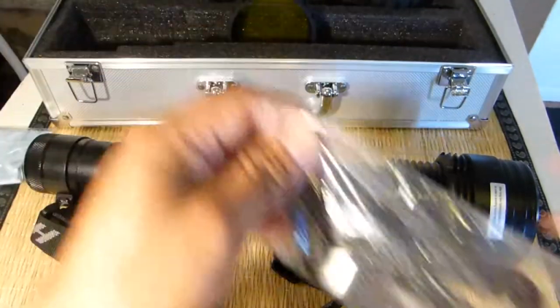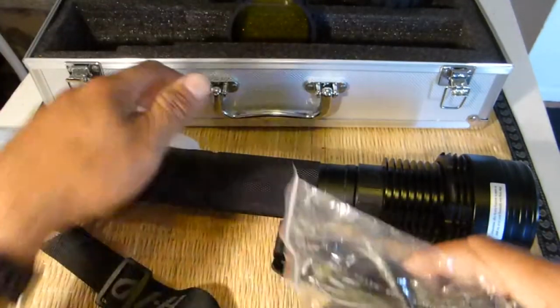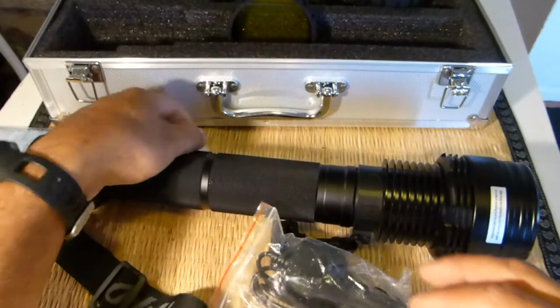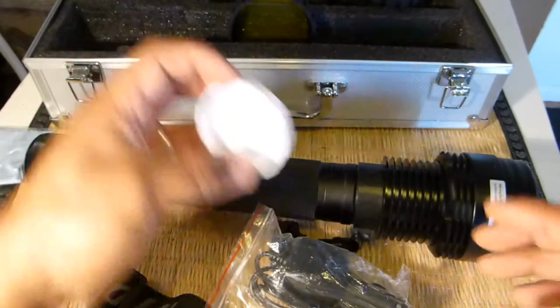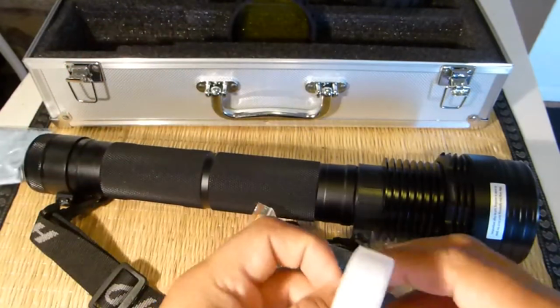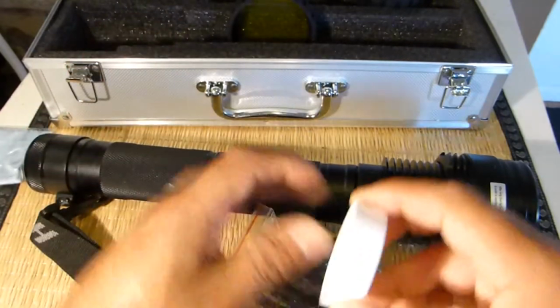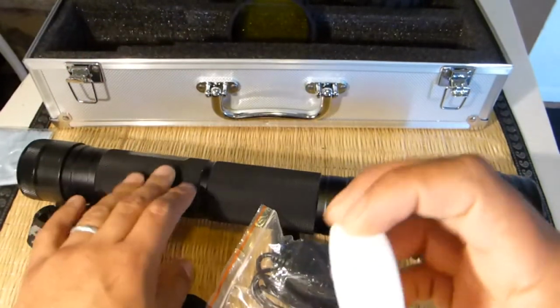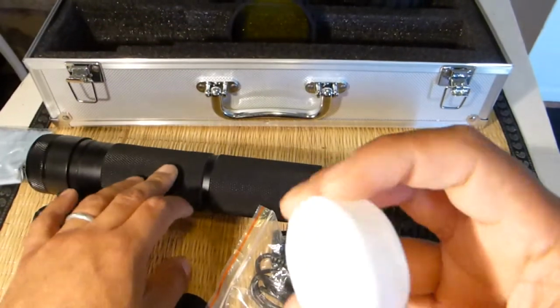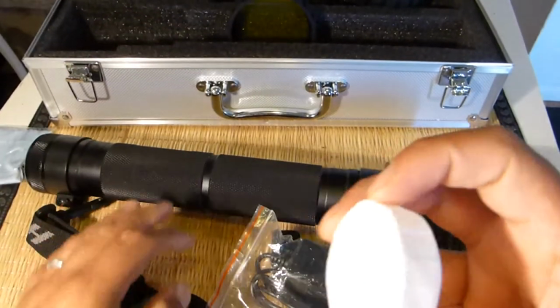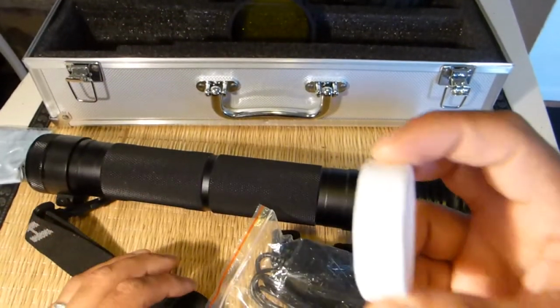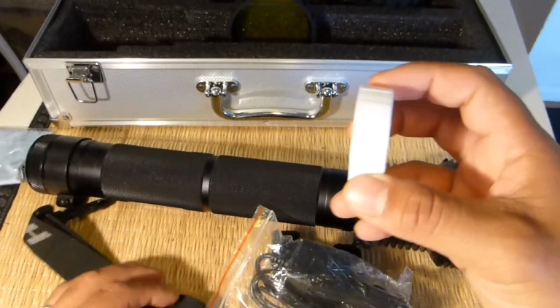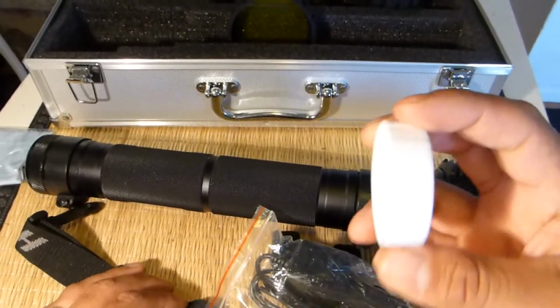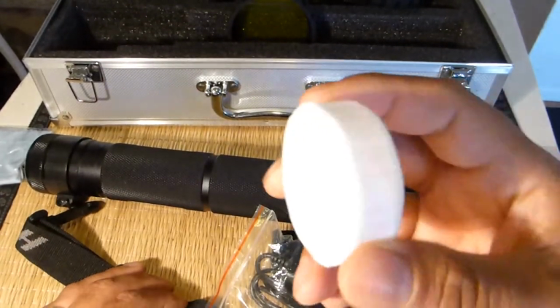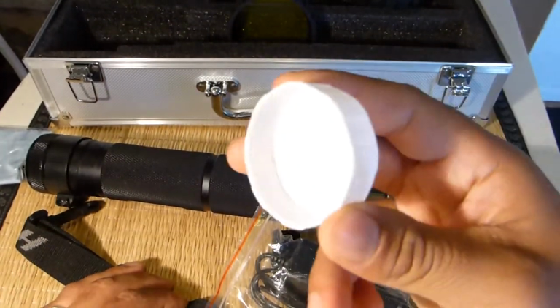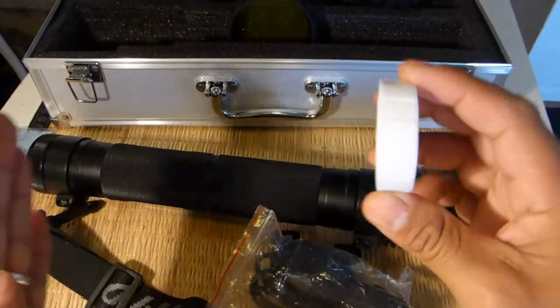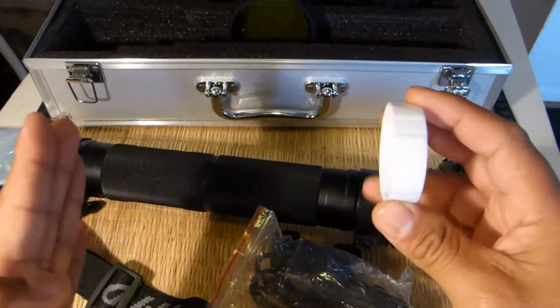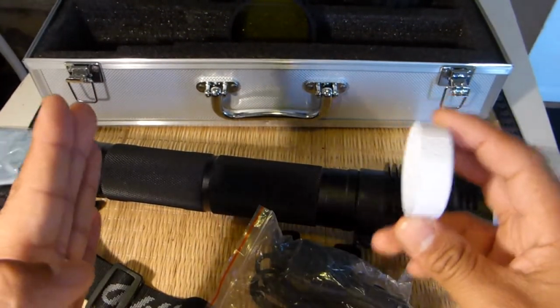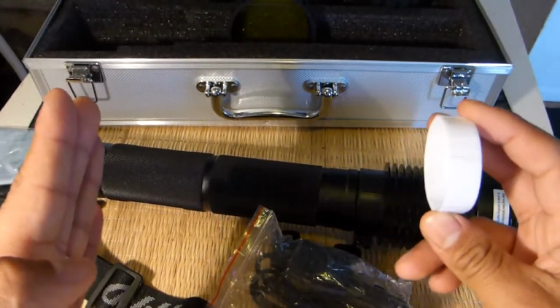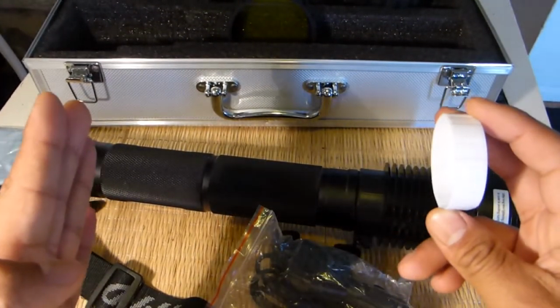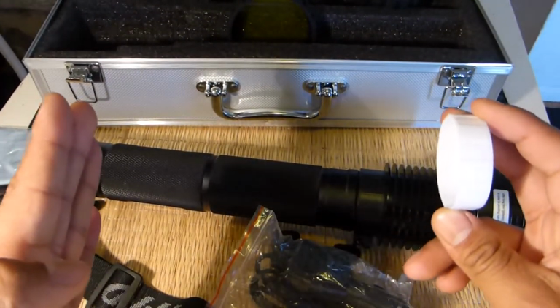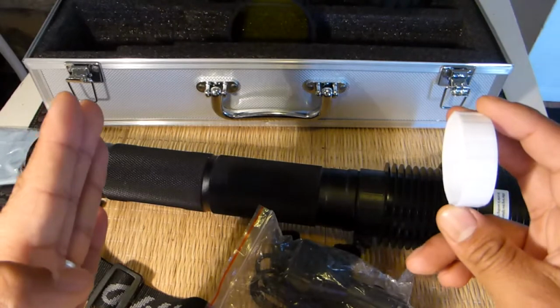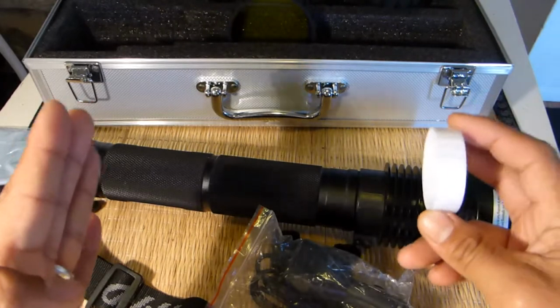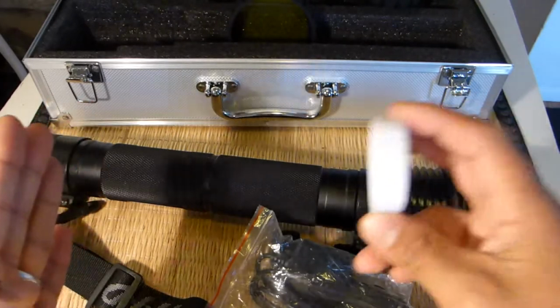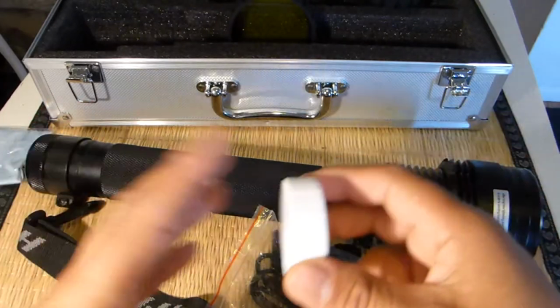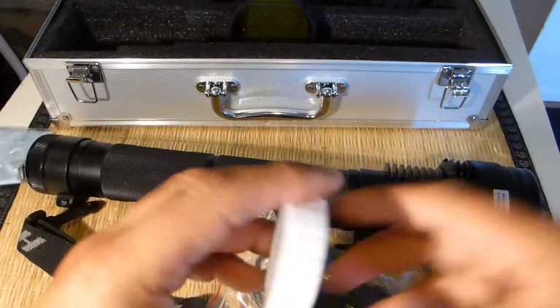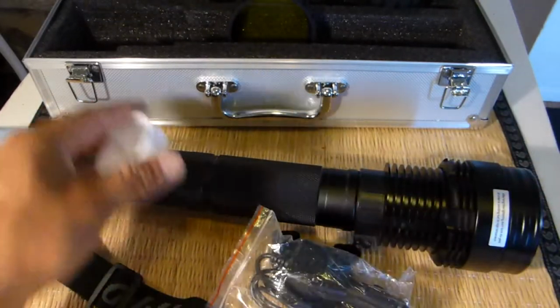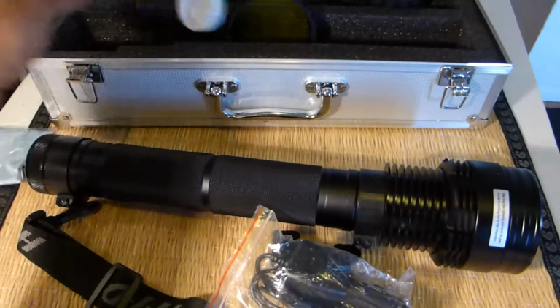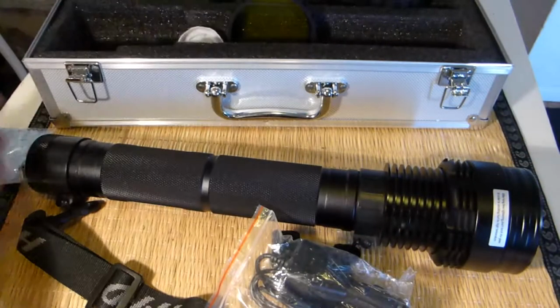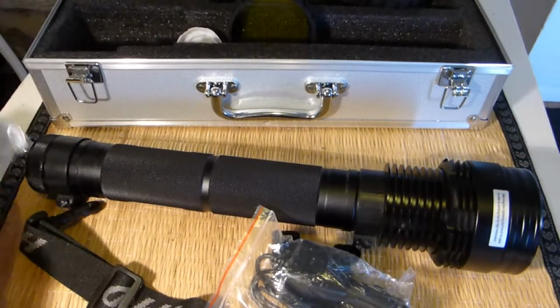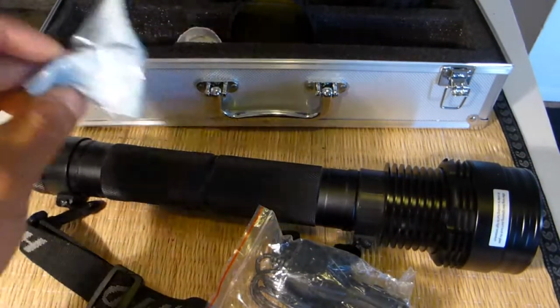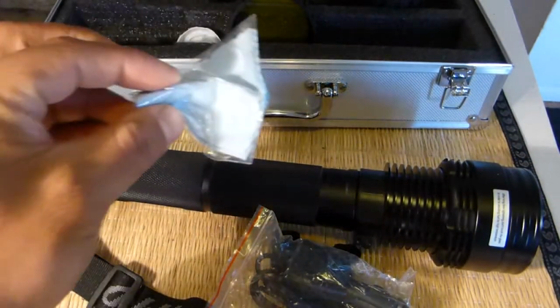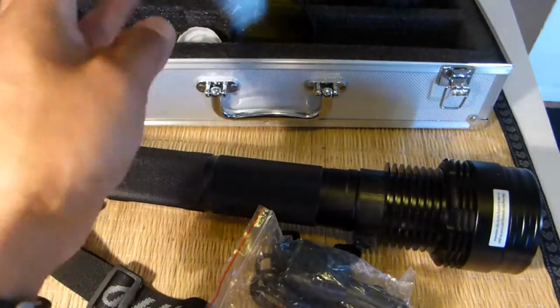It comes with a very nice aluminum and foam carry case. It also comes with two covers — I can only find one — these are to cover the two polarities of the battery when you're carrying it around.